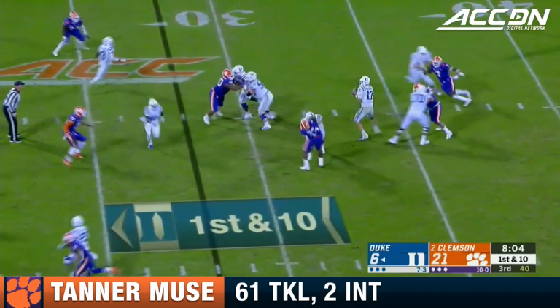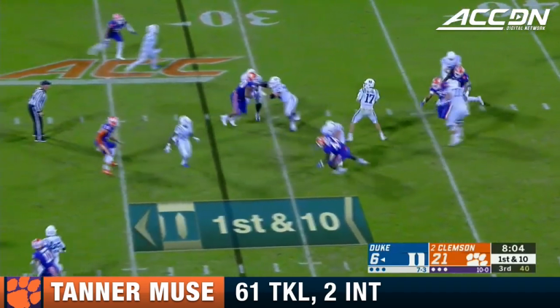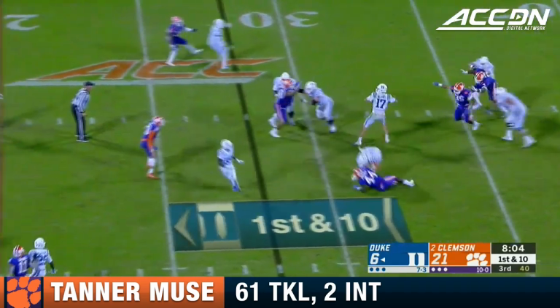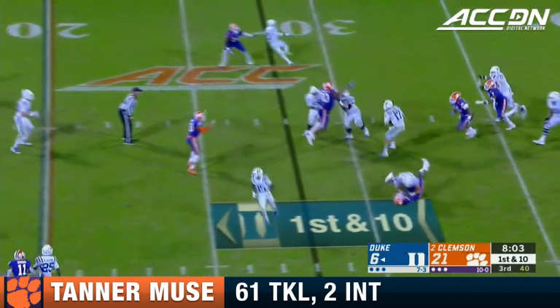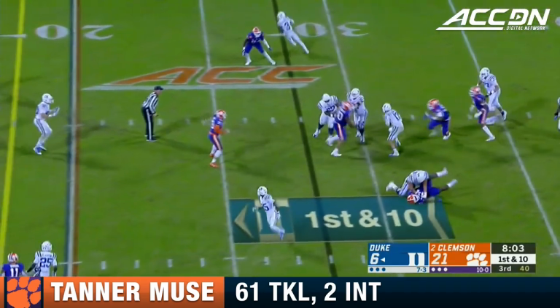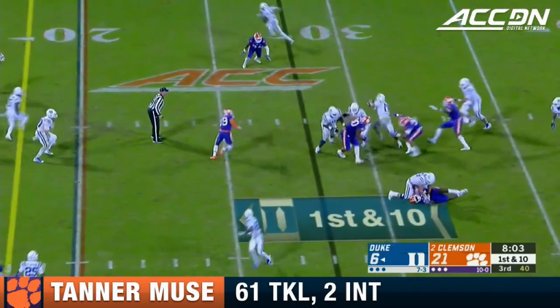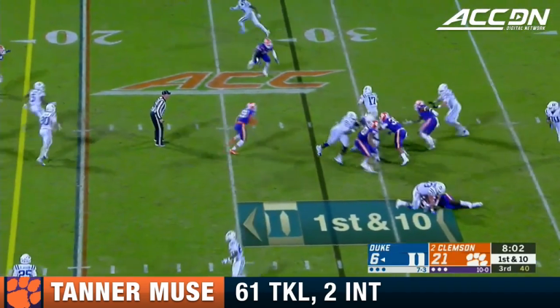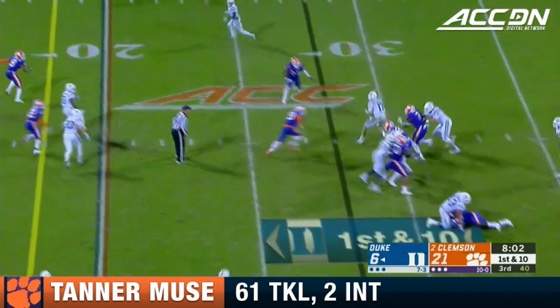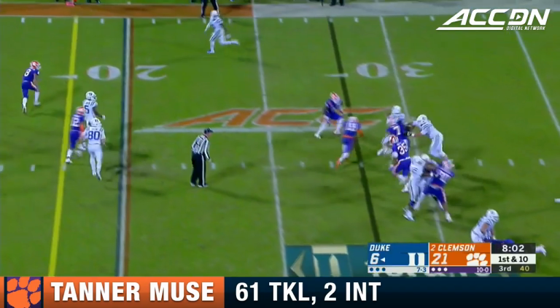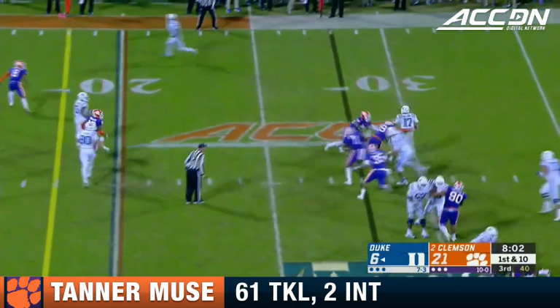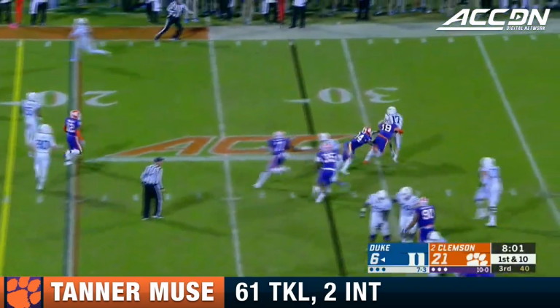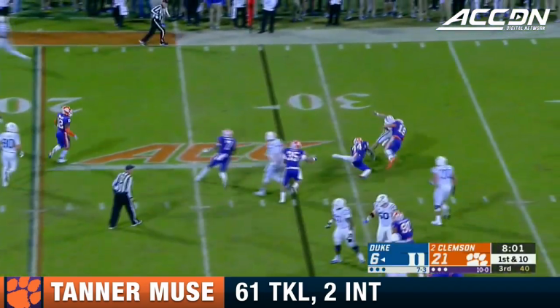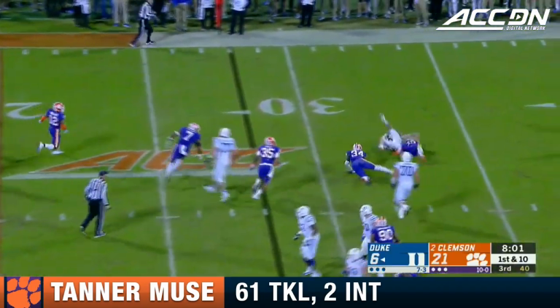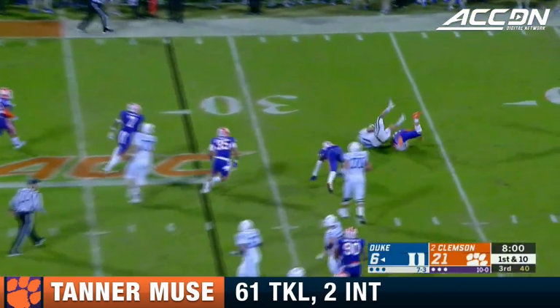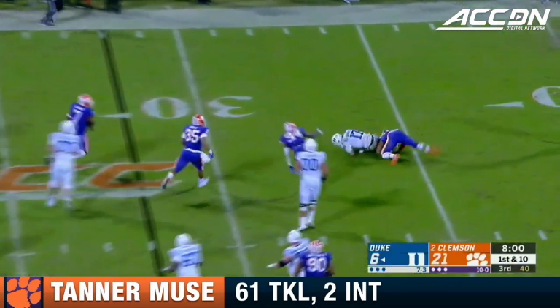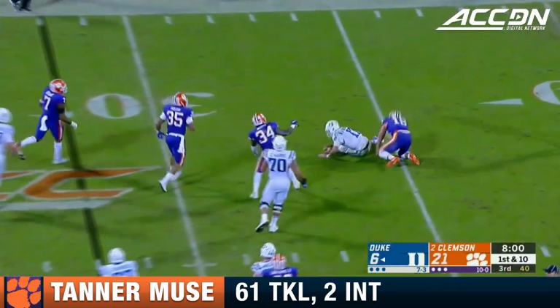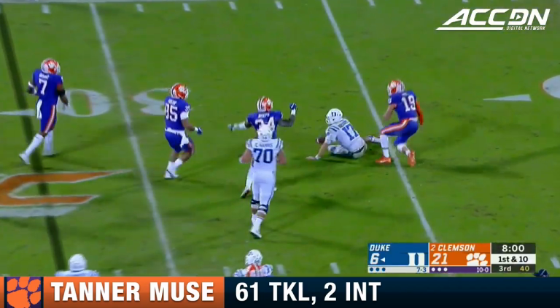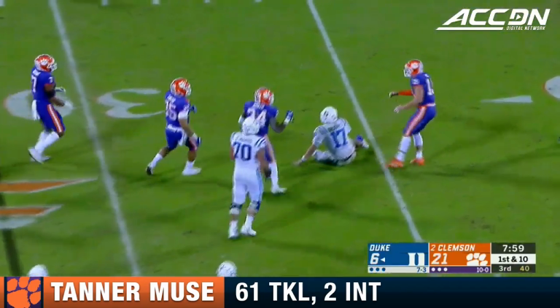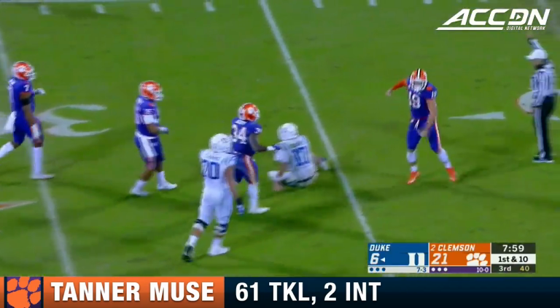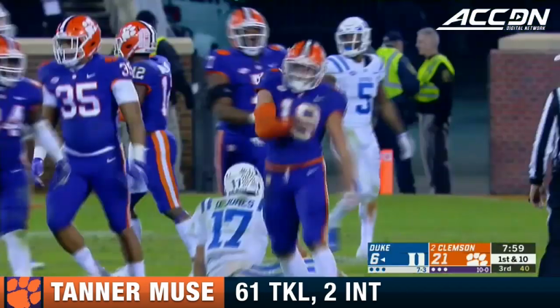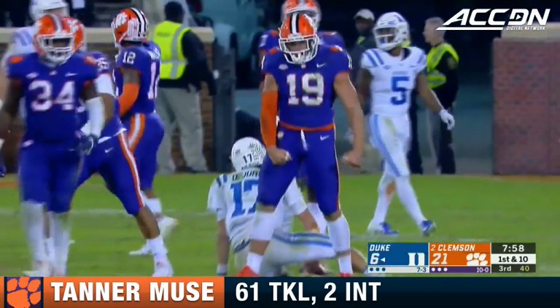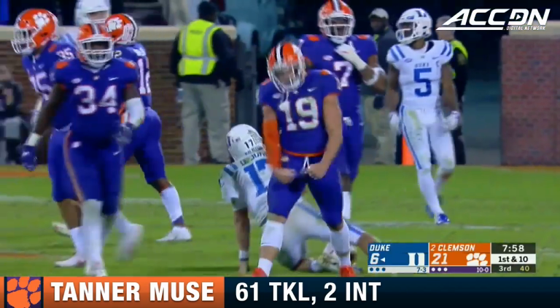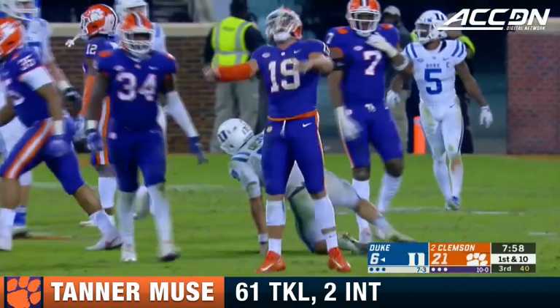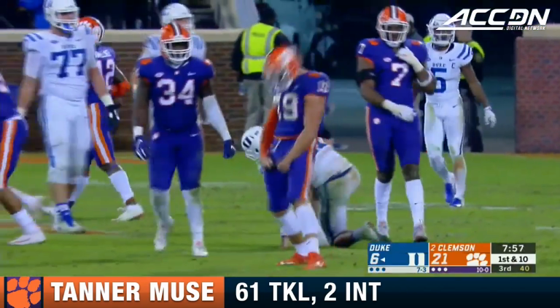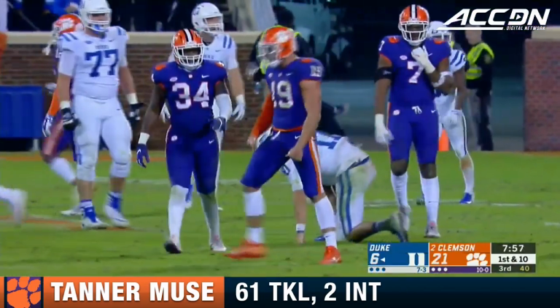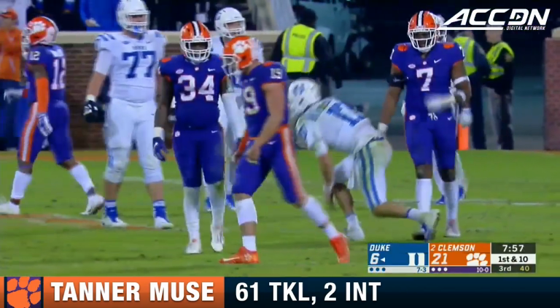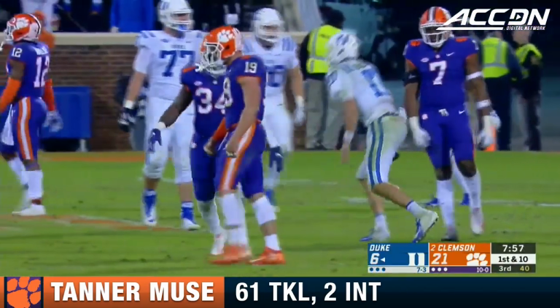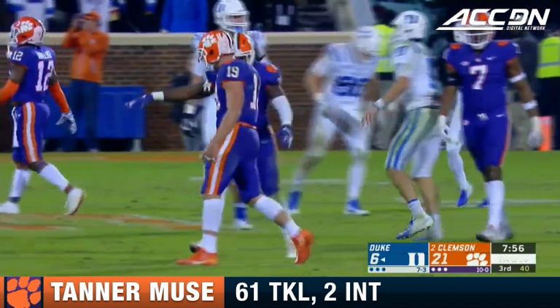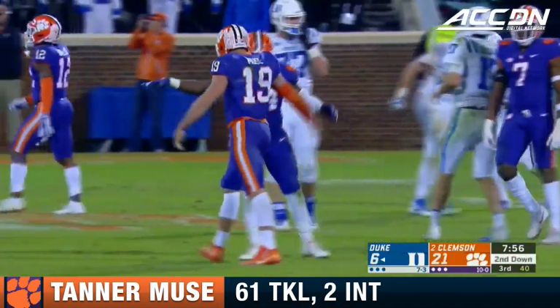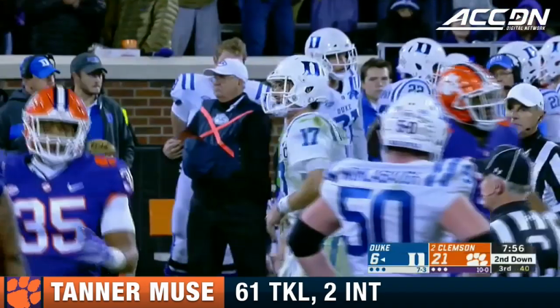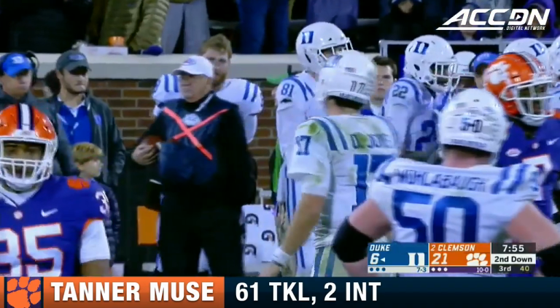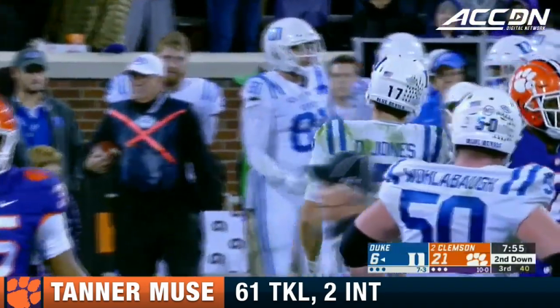Here is Jones now. Good pocket, feels some pressure, trying to get out of there — and he'll be dropped. Set line backwards, Tanner Mews.